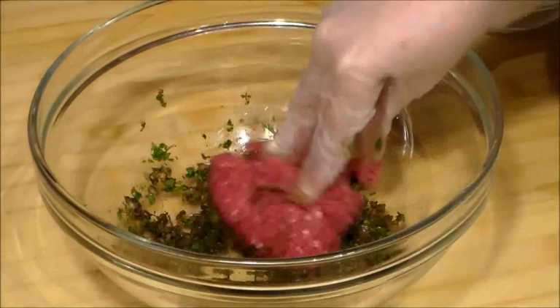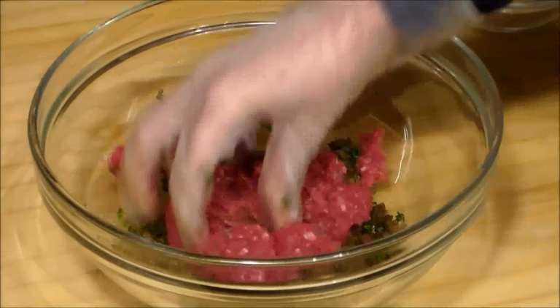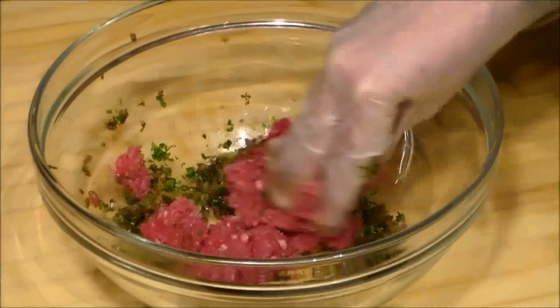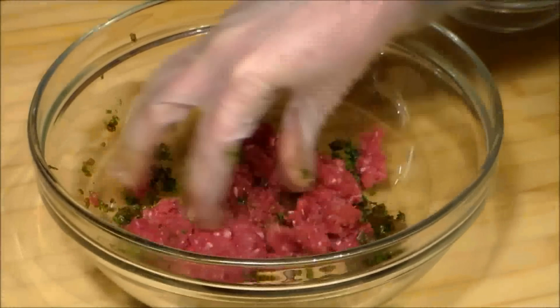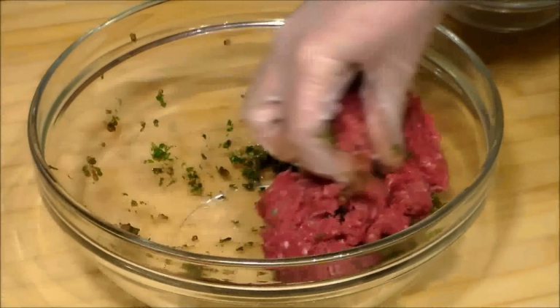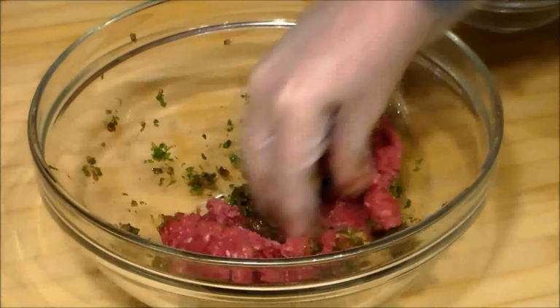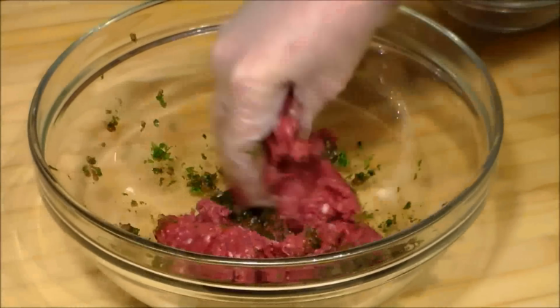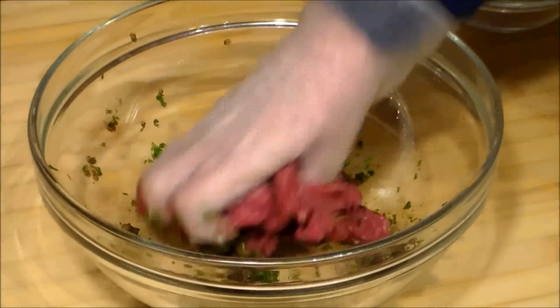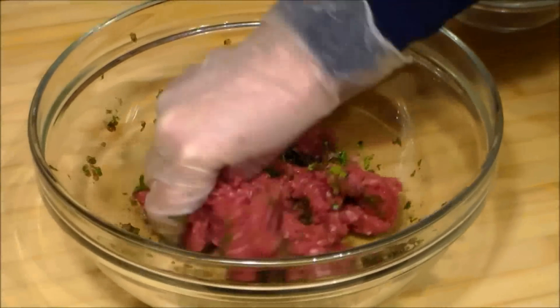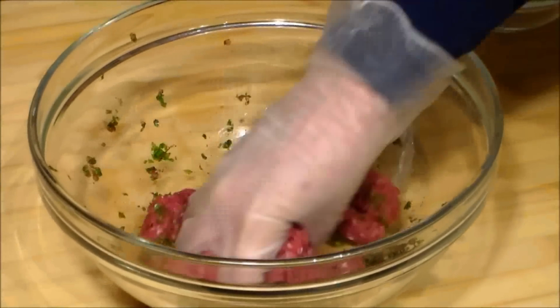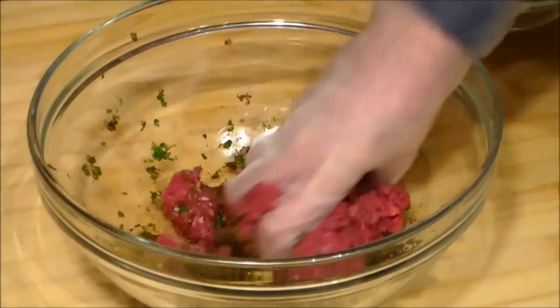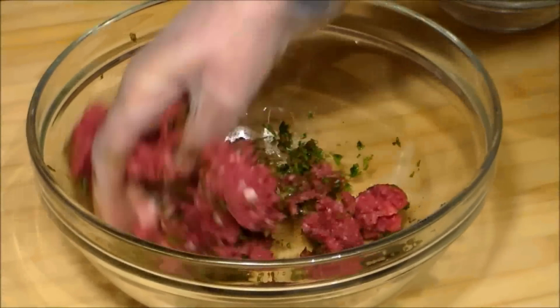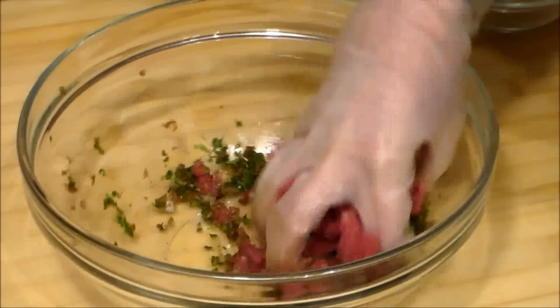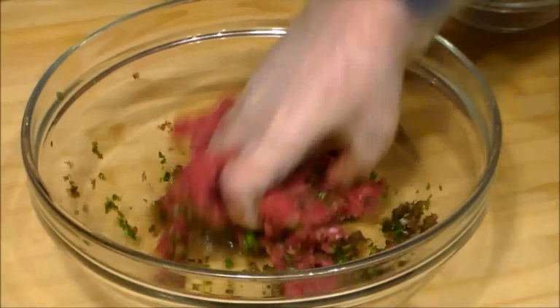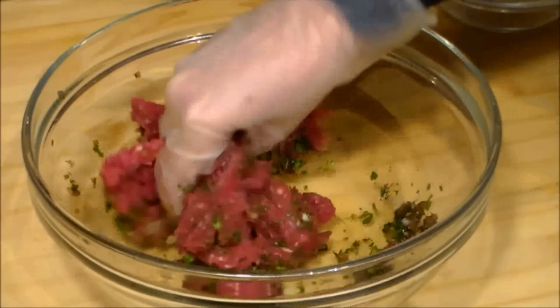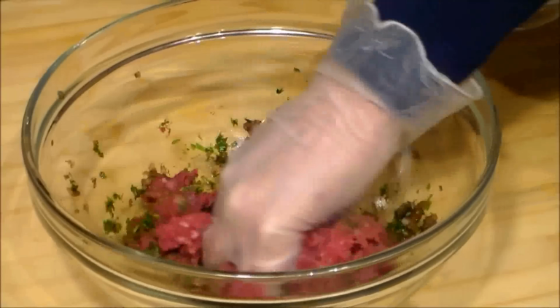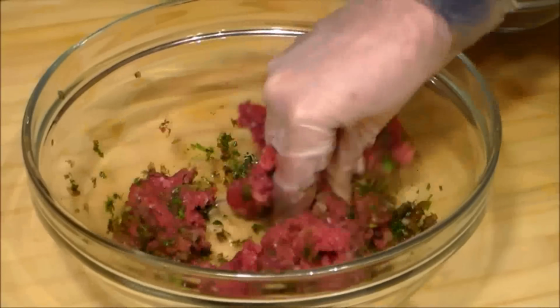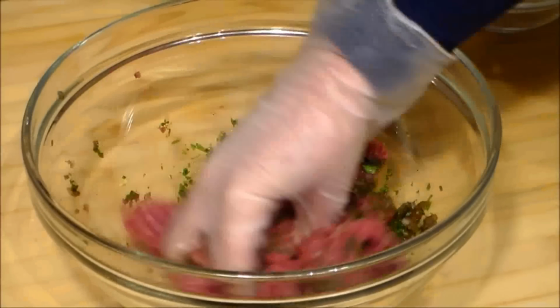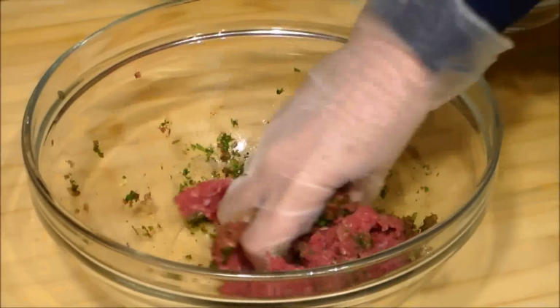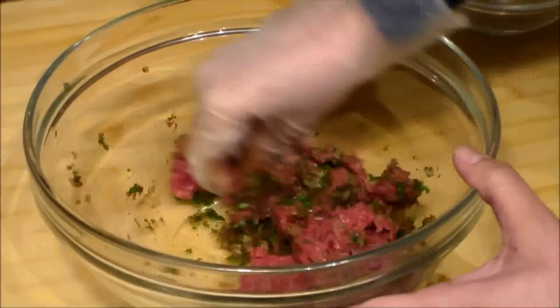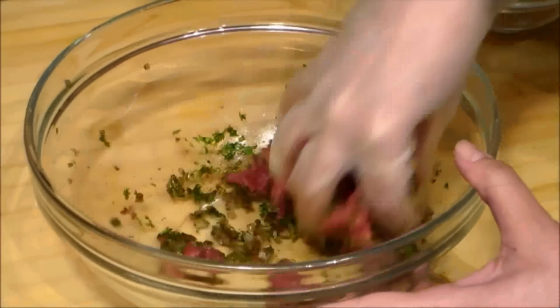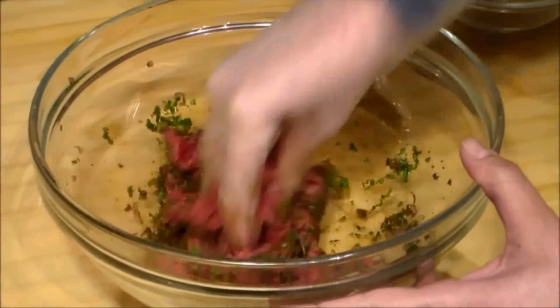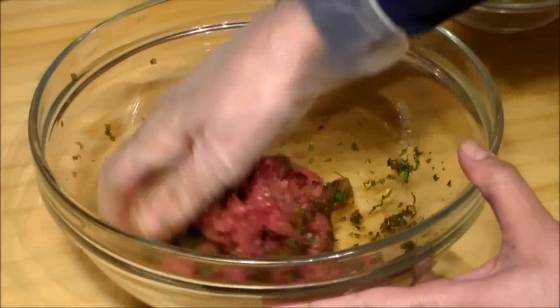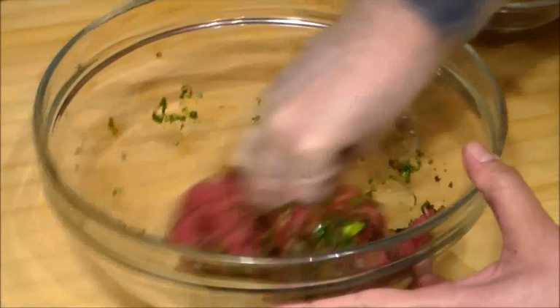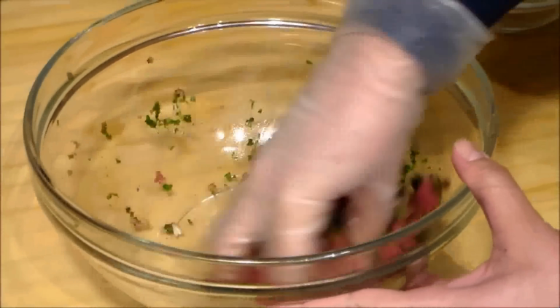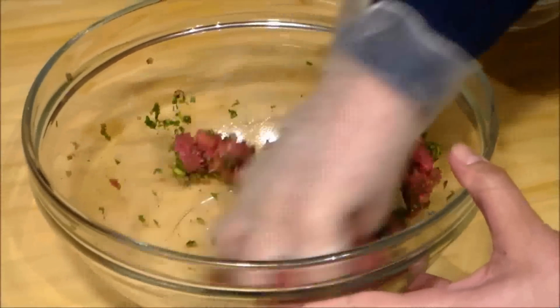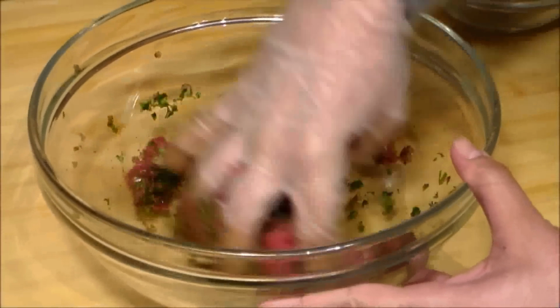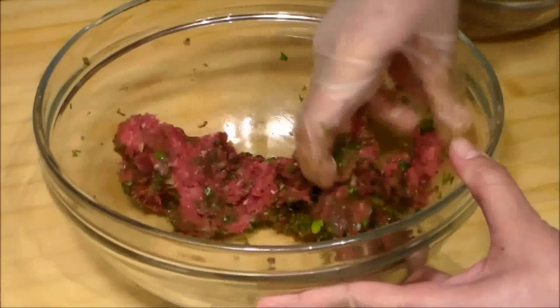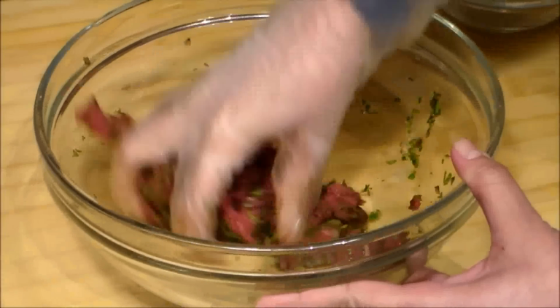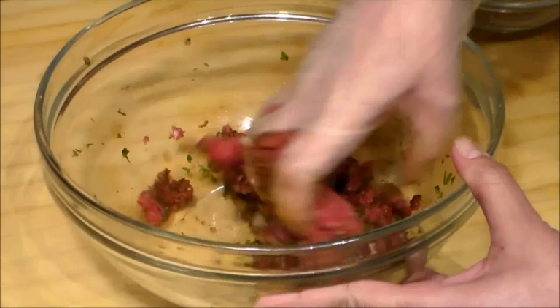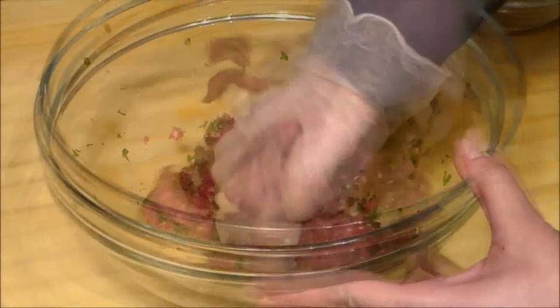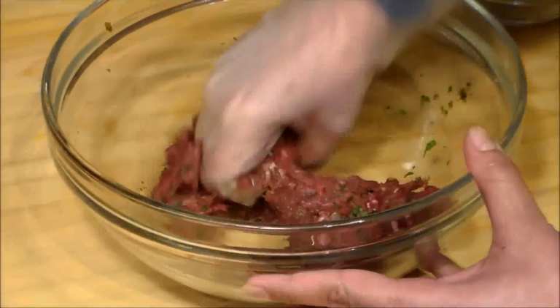Now we are going to add the ground meat and we are going to mix it very well with these ingredients. And that is how we make the kafta.